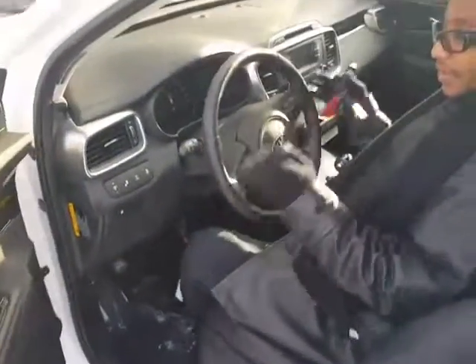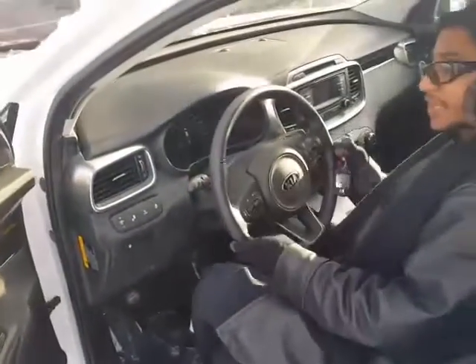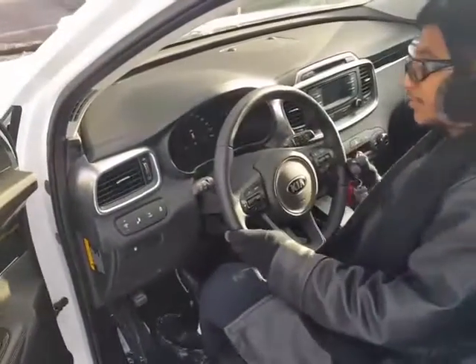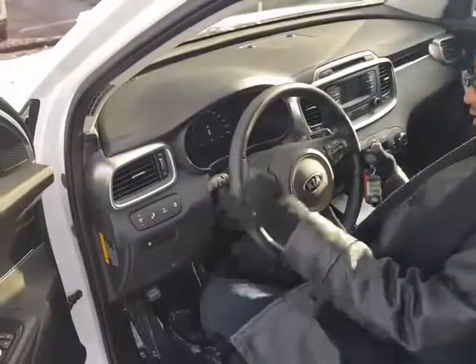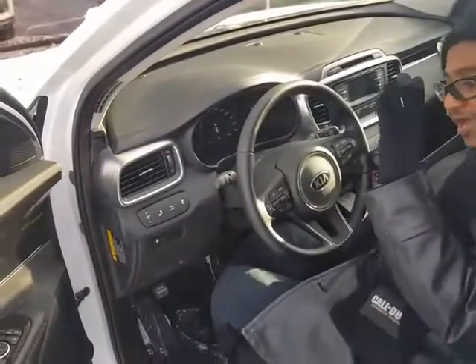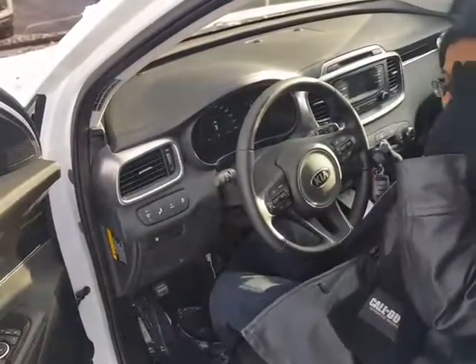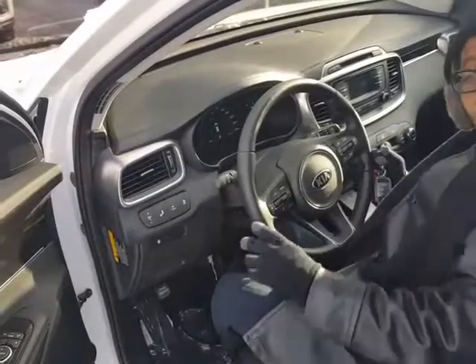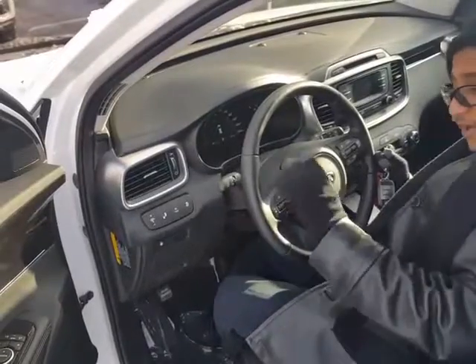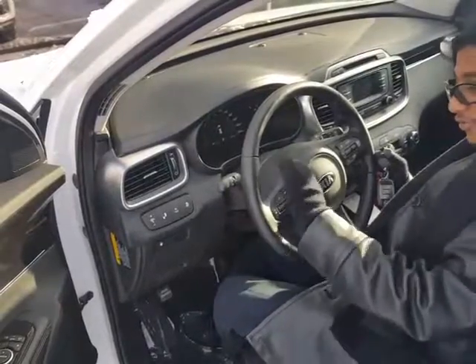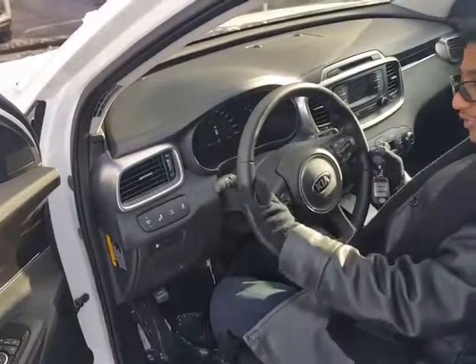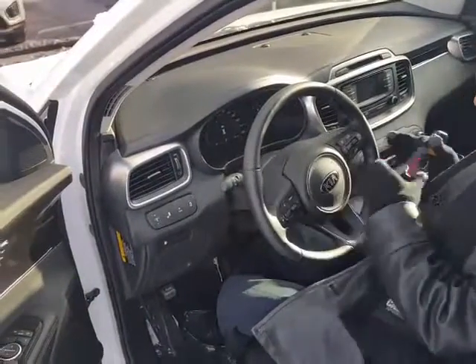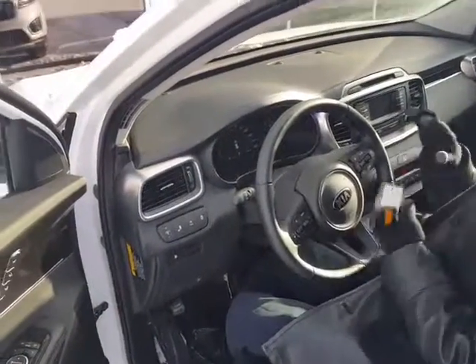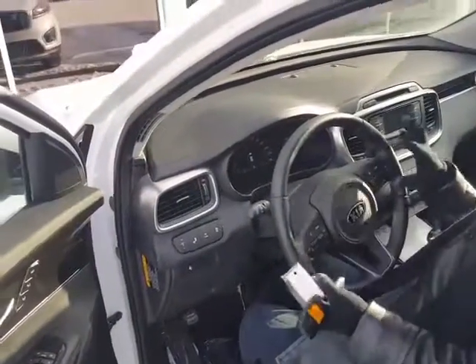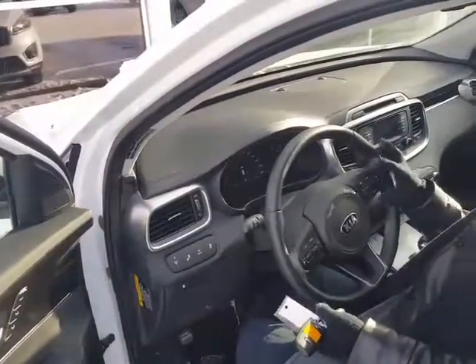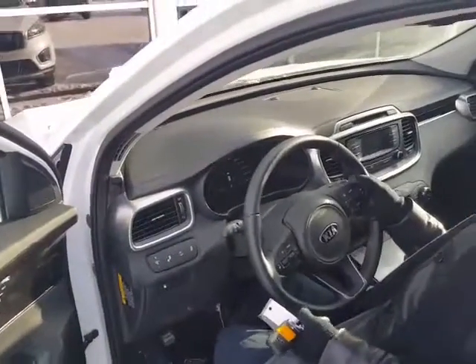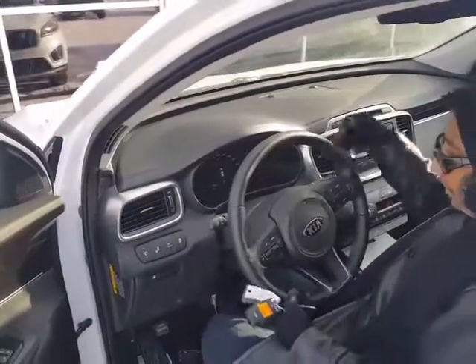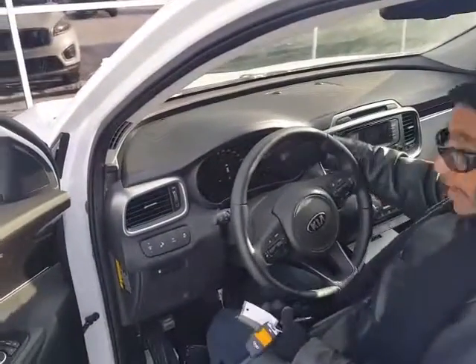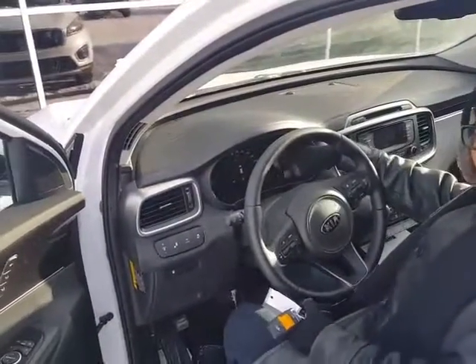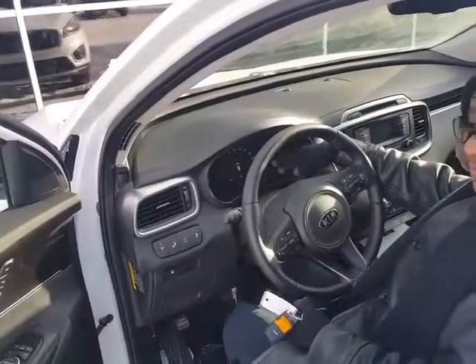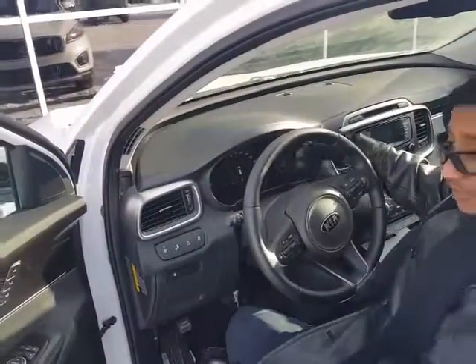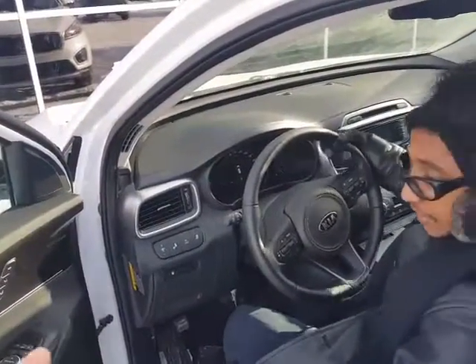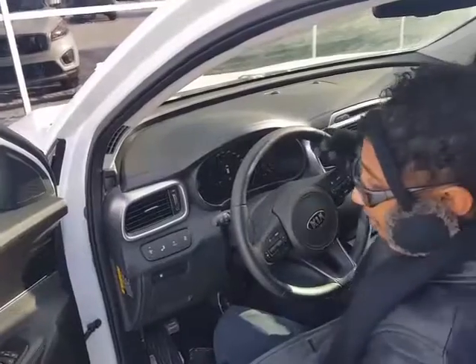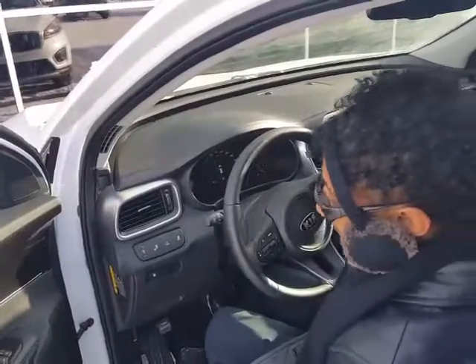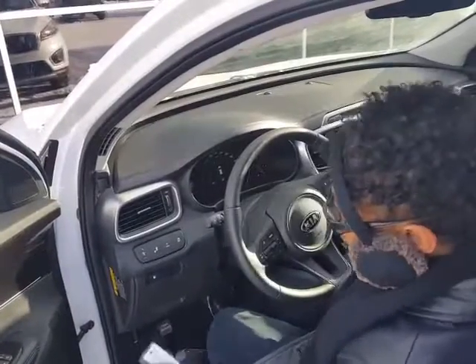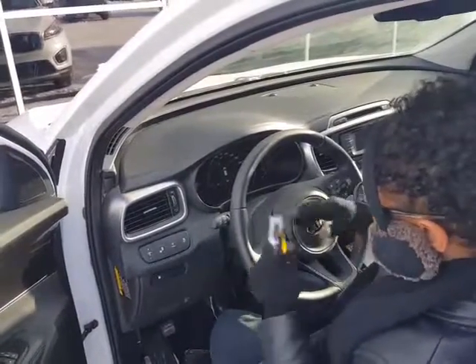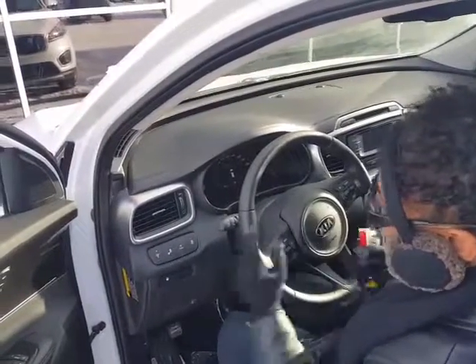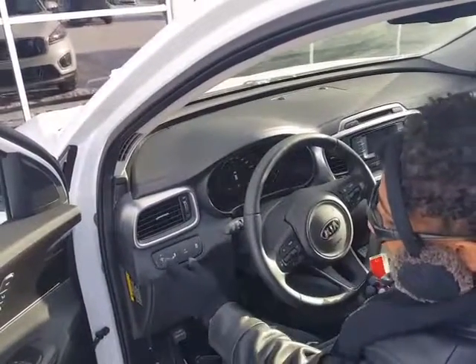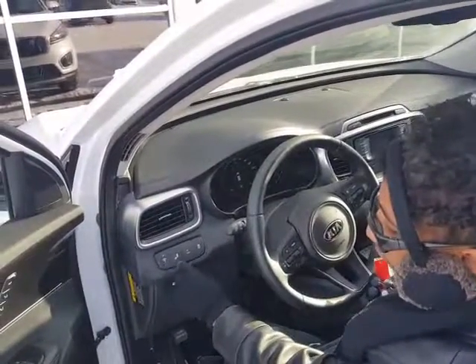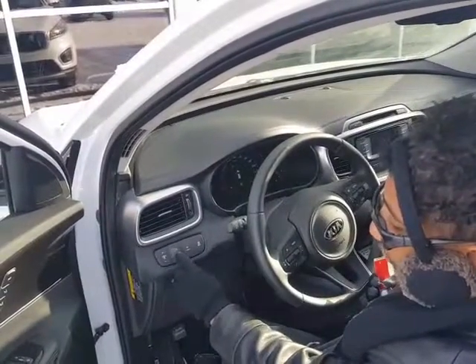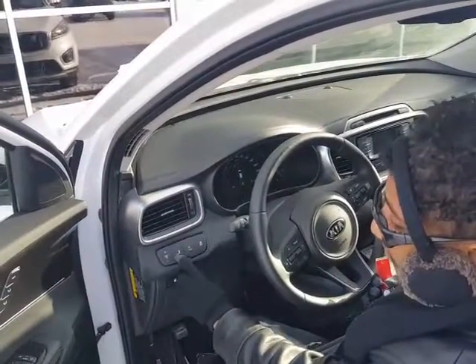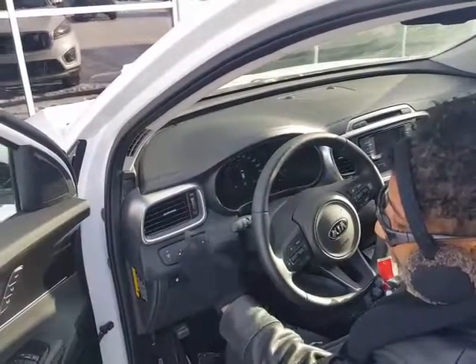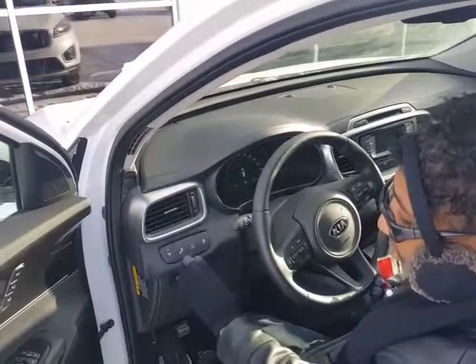On the steering wheel, you have your Bluetooth for audio control on the left, and you have your cruise control settings here. Very beautiful instrument cluster. And you have your blind spot detection system.